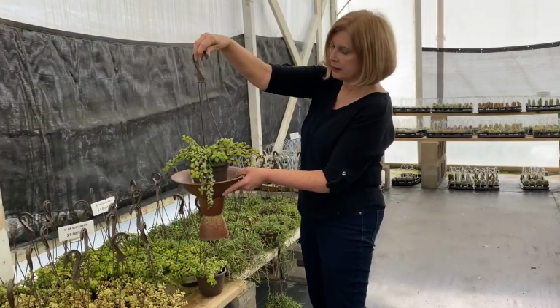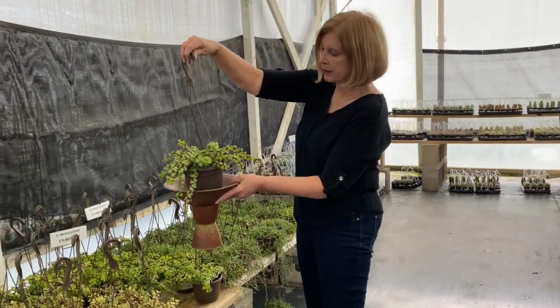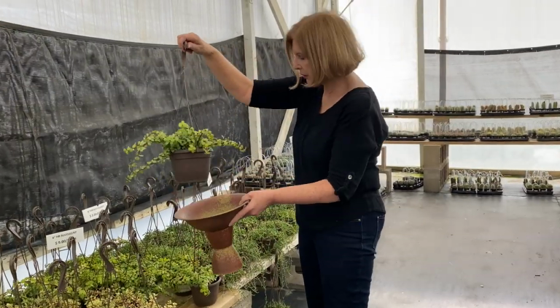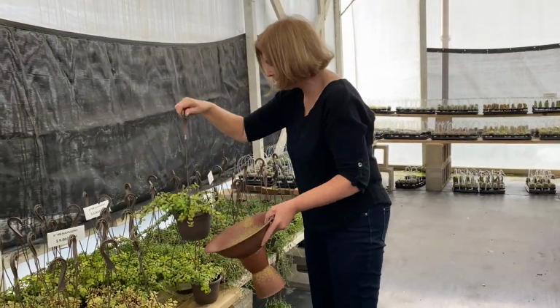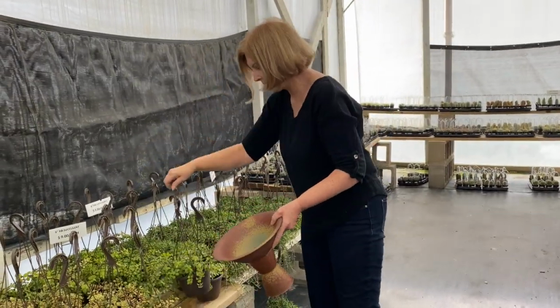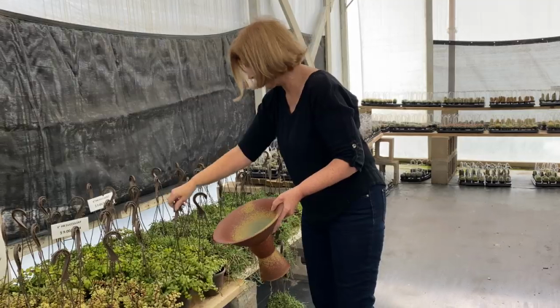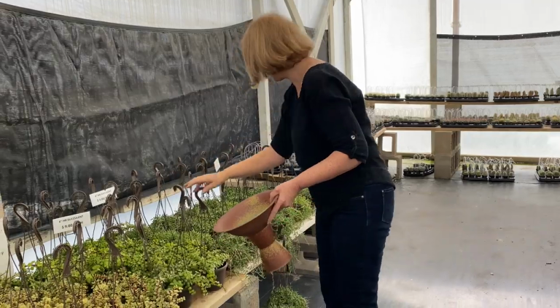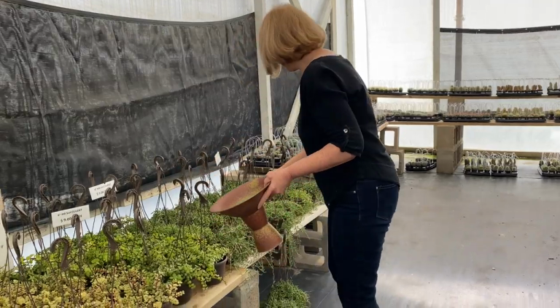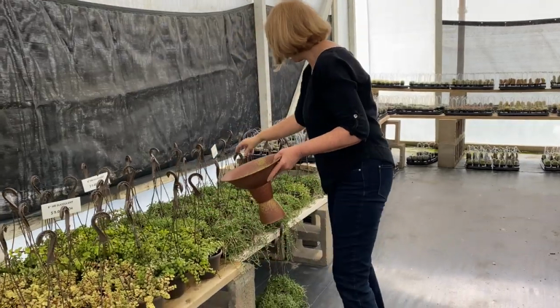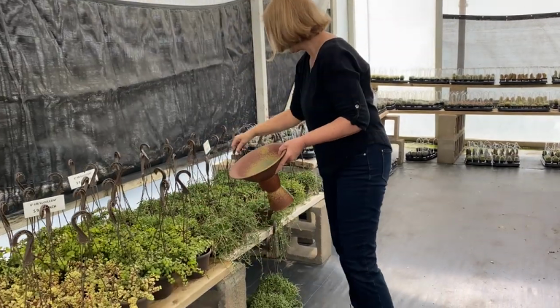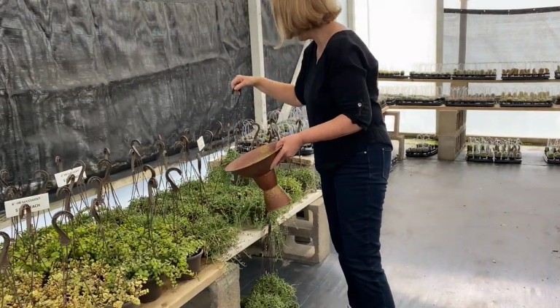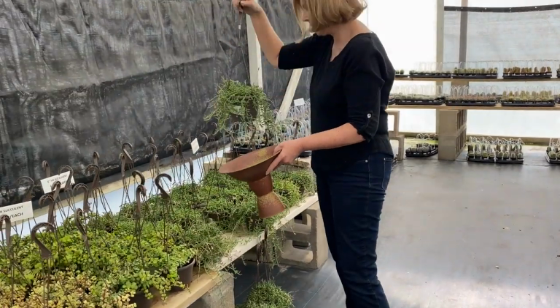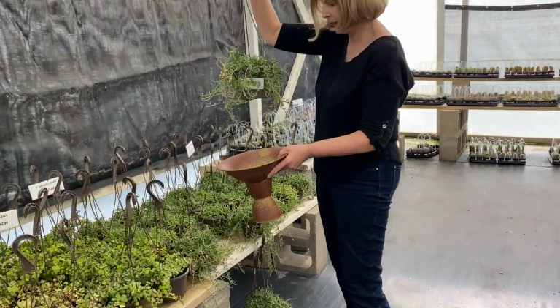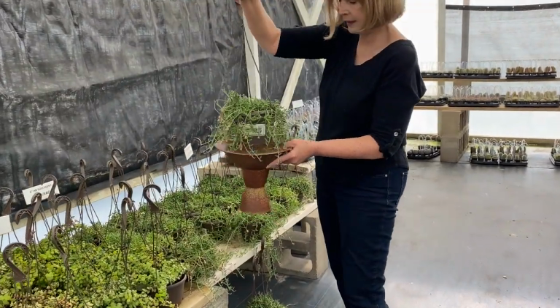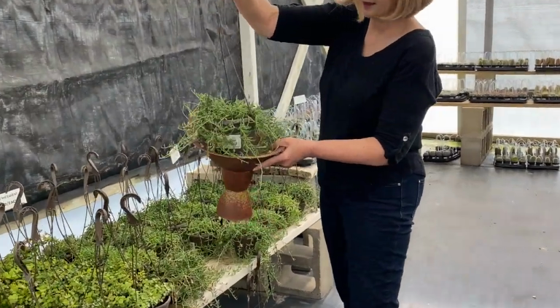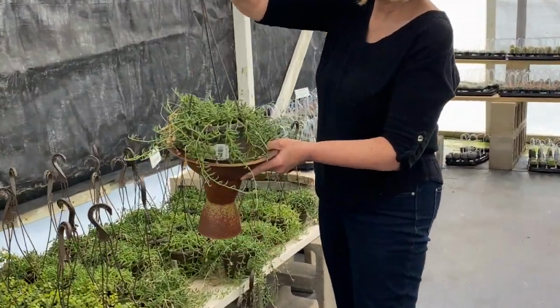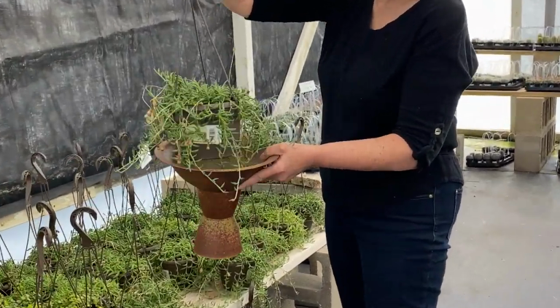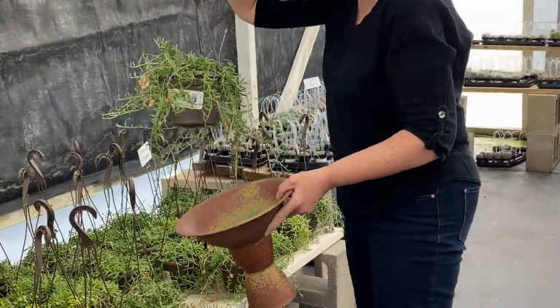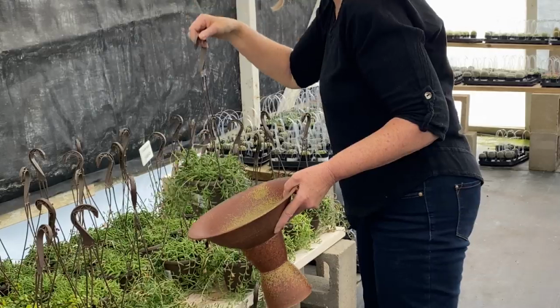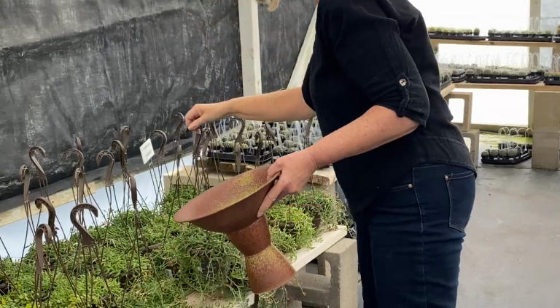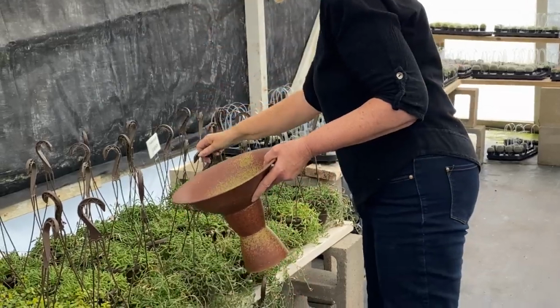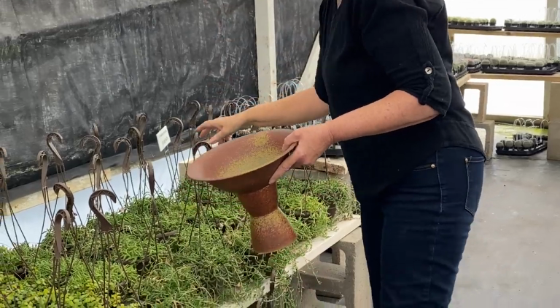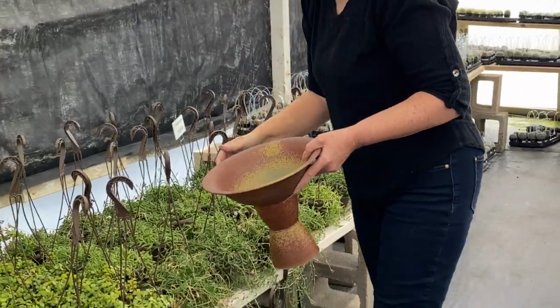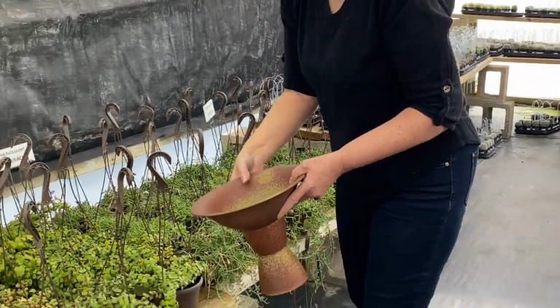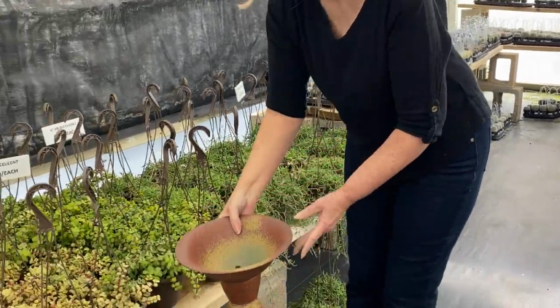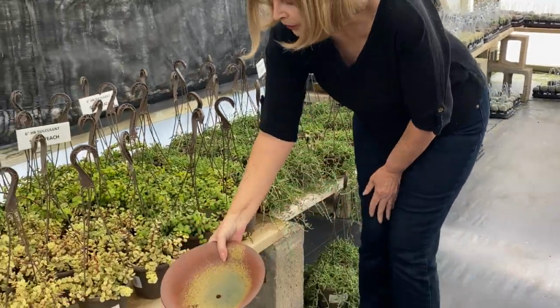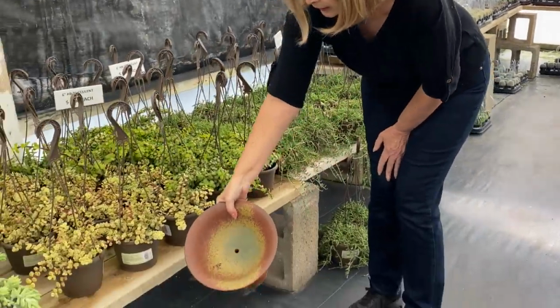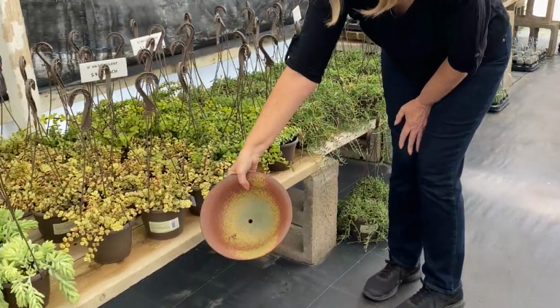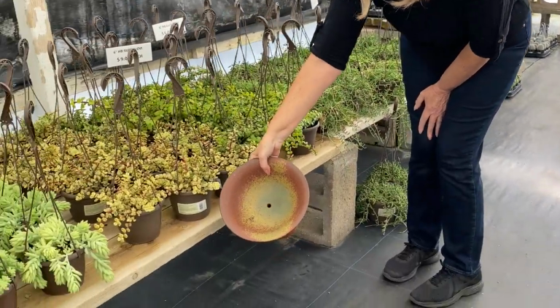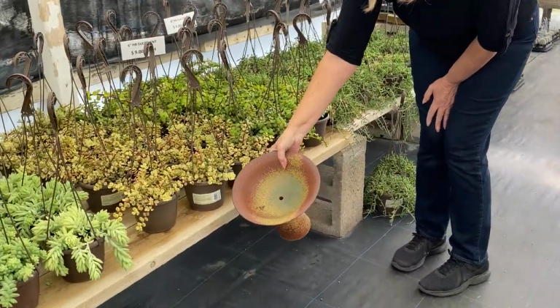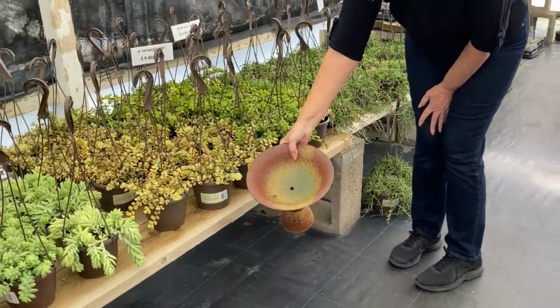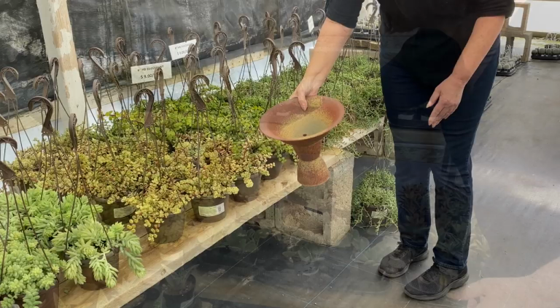No, too green. And too messy. So, the Portulicaria afra is our choice.